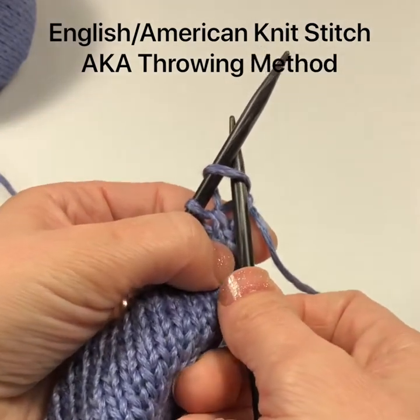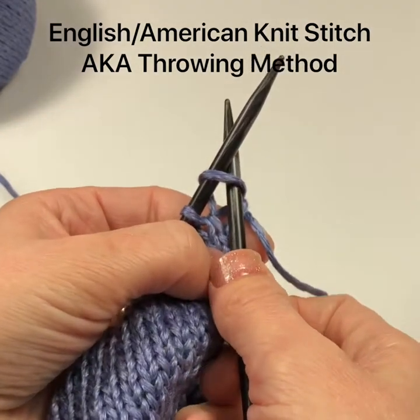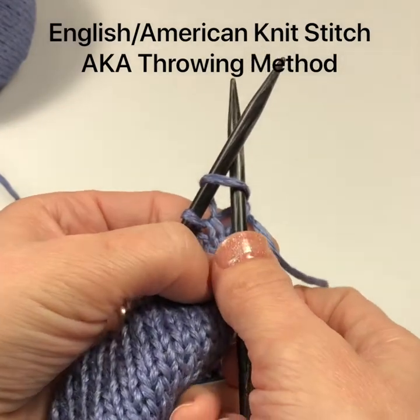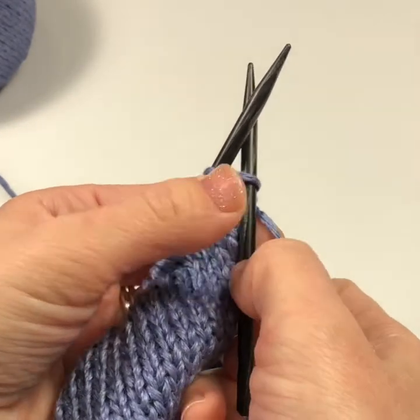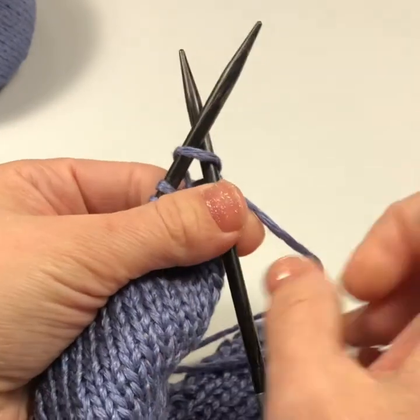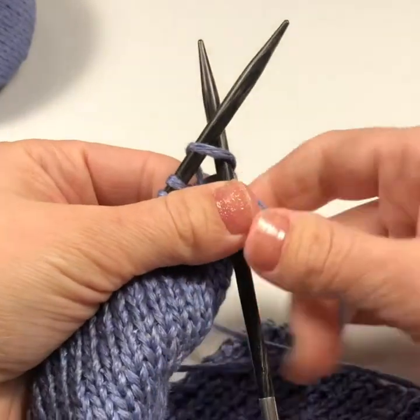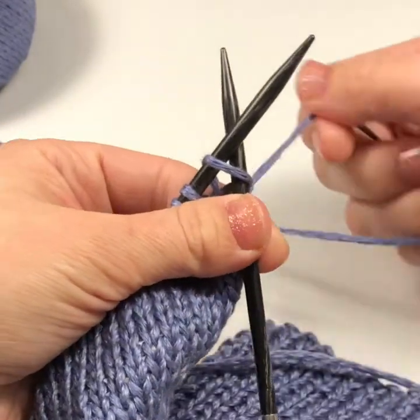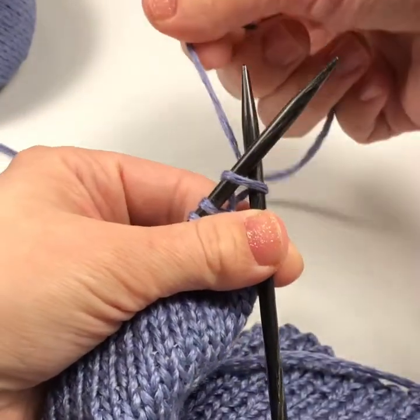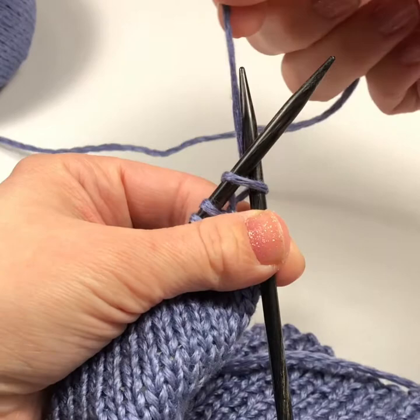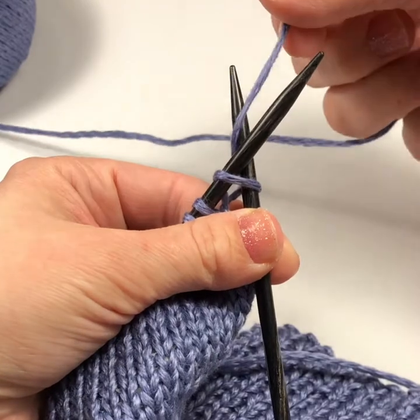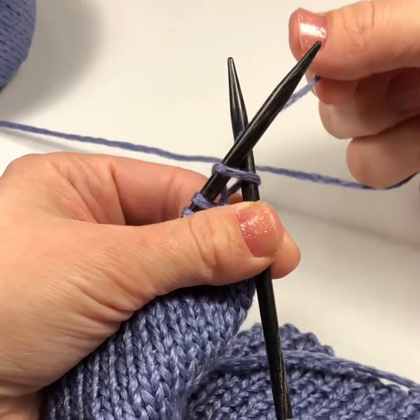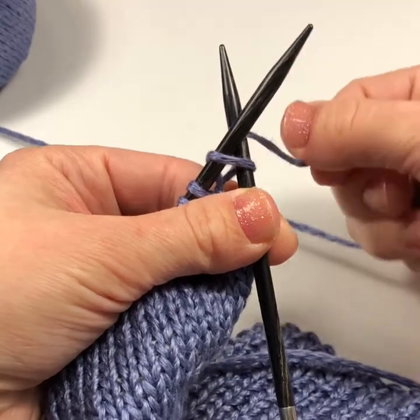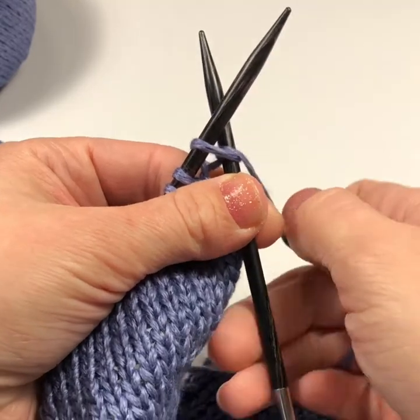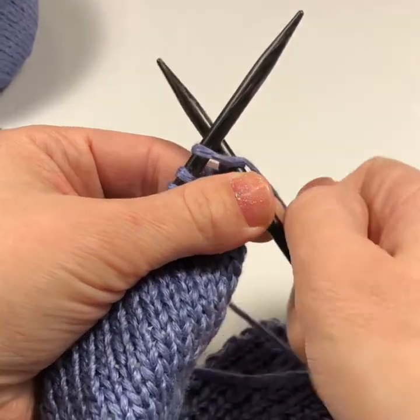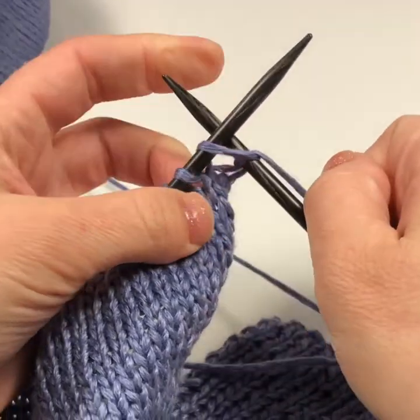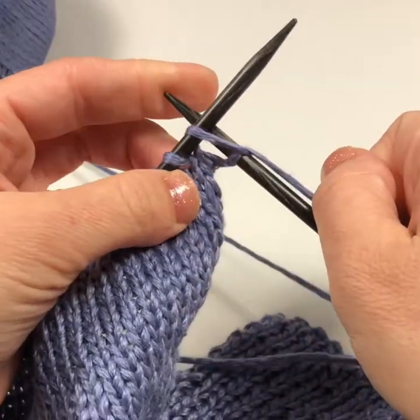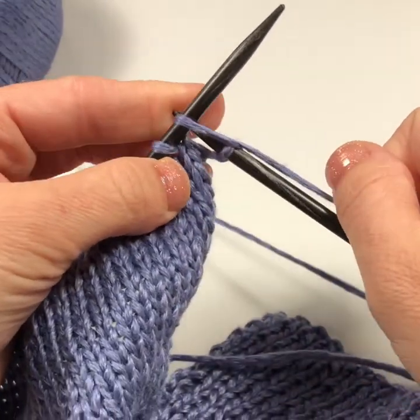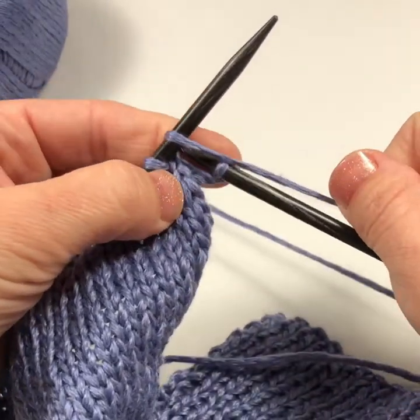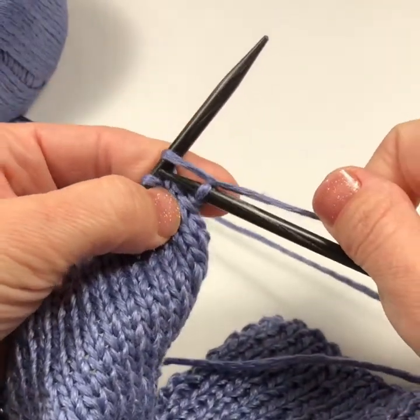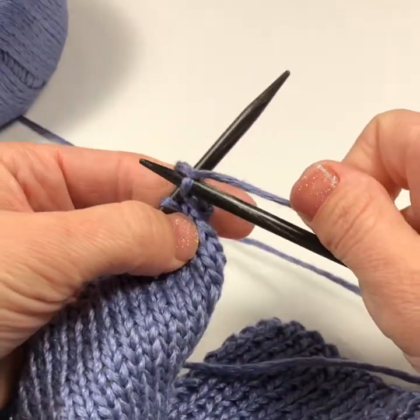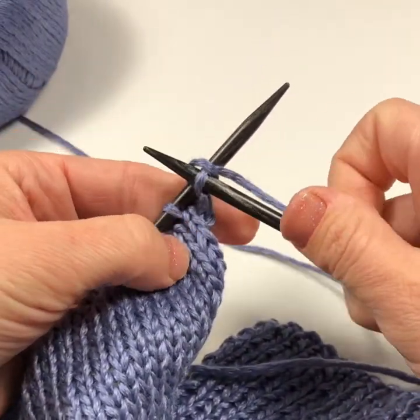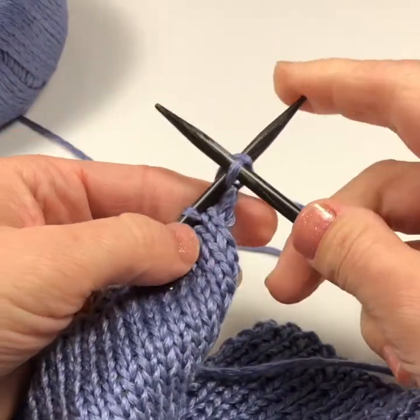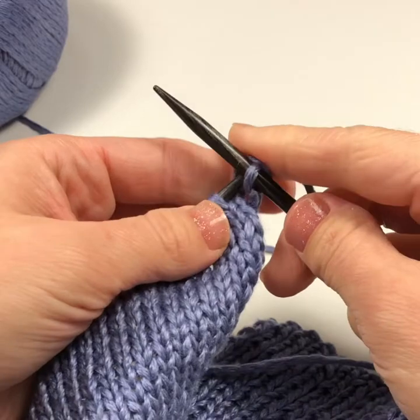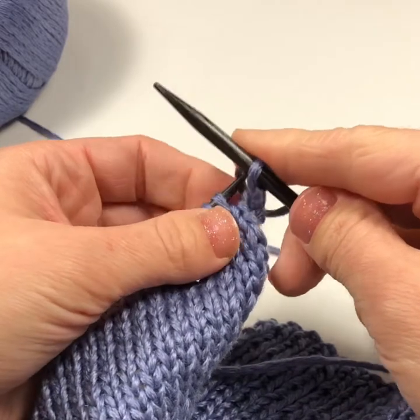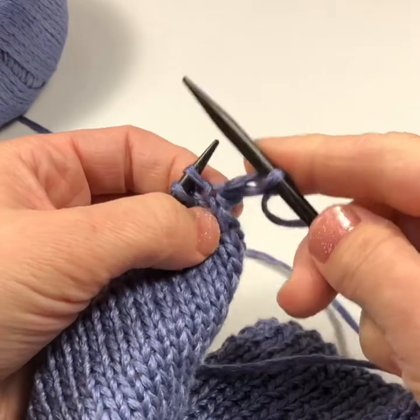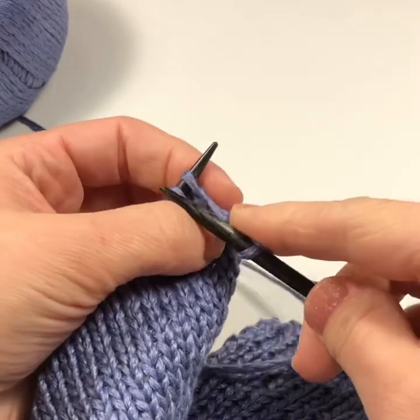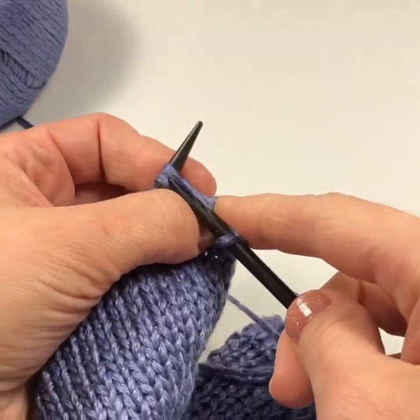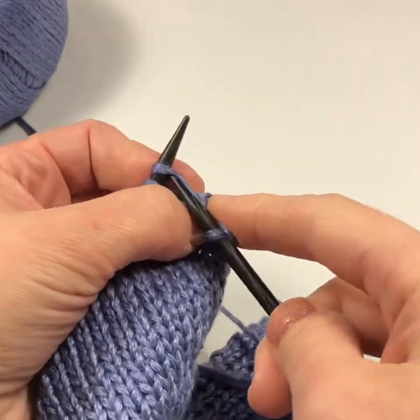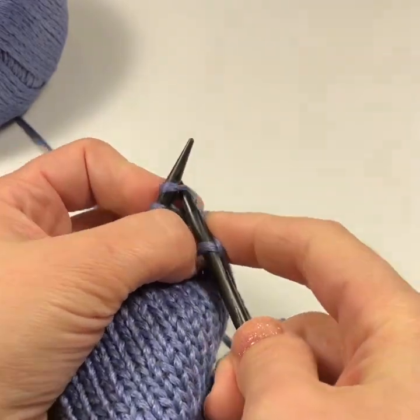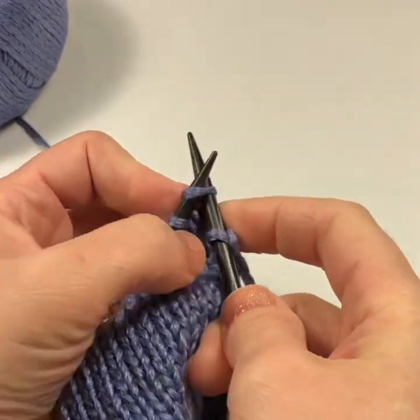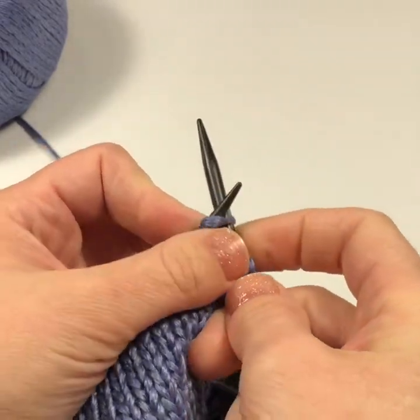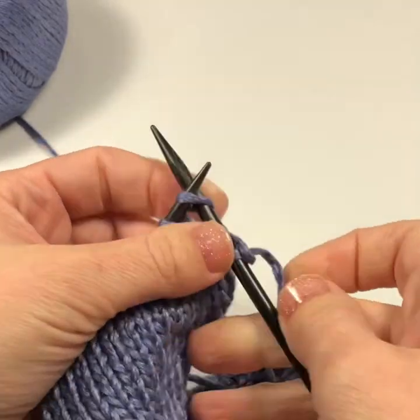Insert the empty right hand needle into the first stitch on the left hand needle and wrap the yarn around the back of the right hand needle. Then bring that right hand needle out of the stitch on the left and discard the stitch on the left.